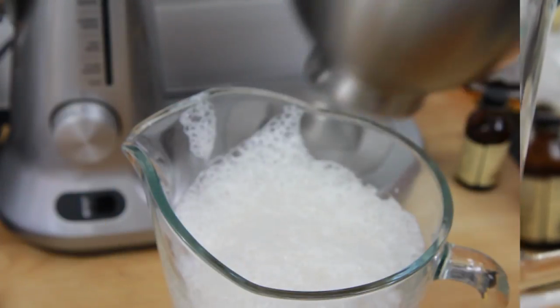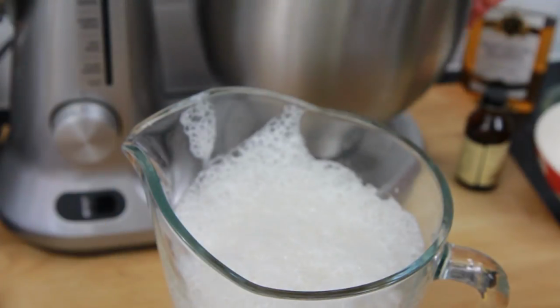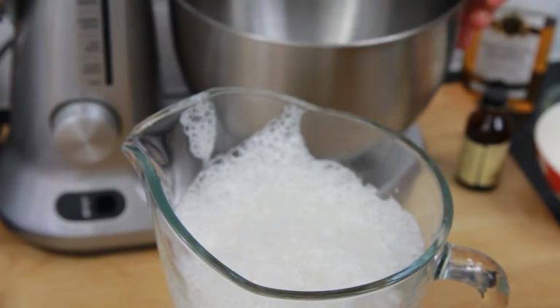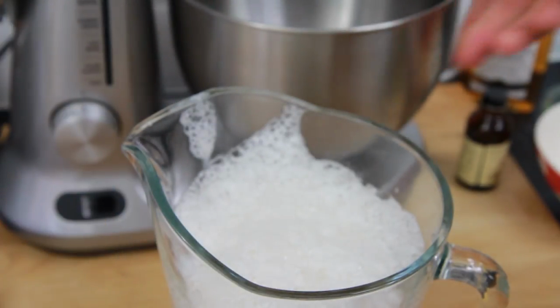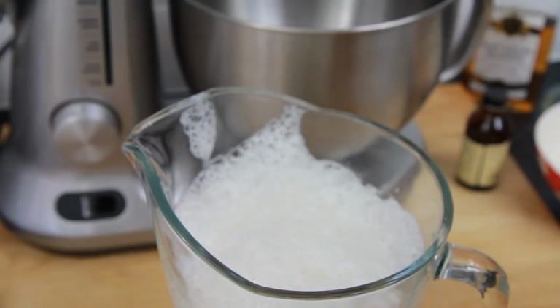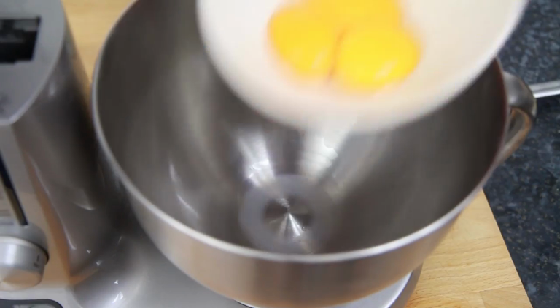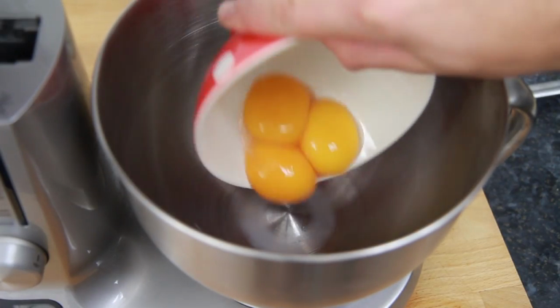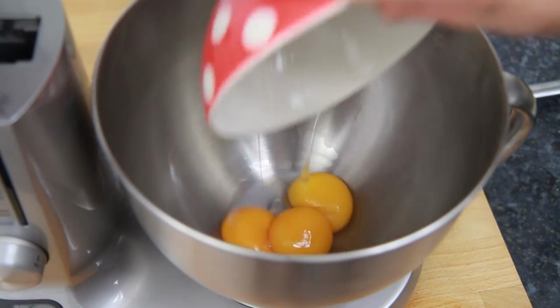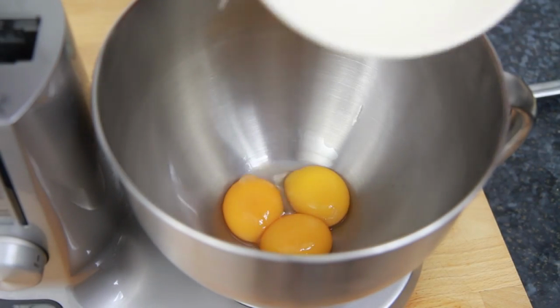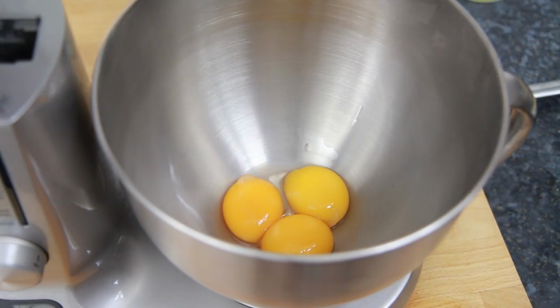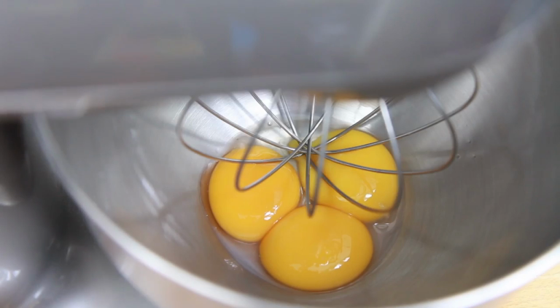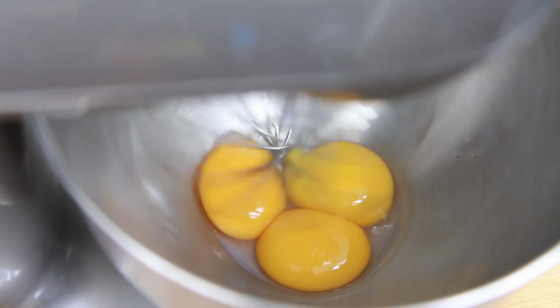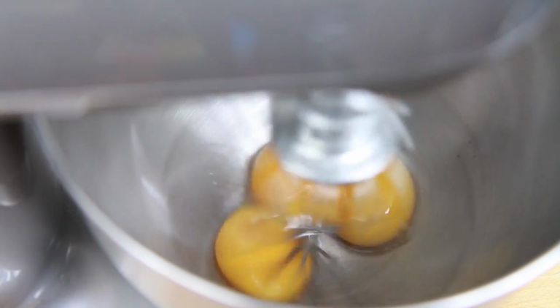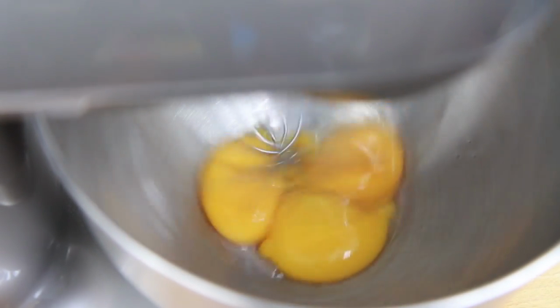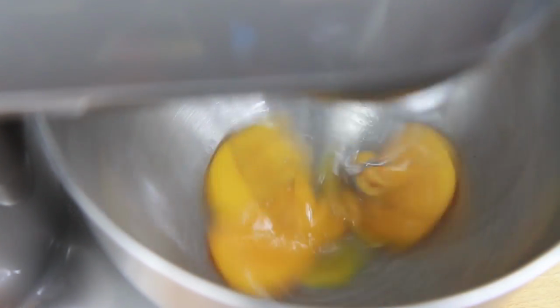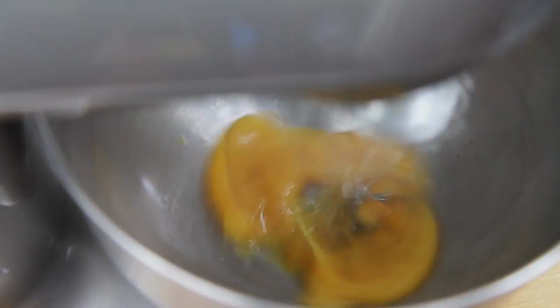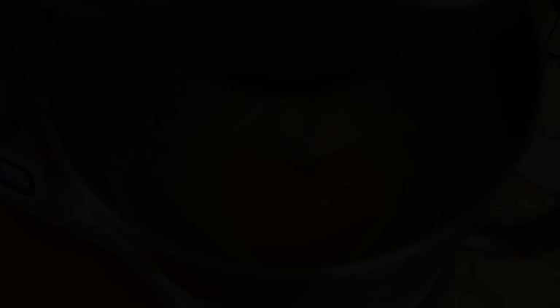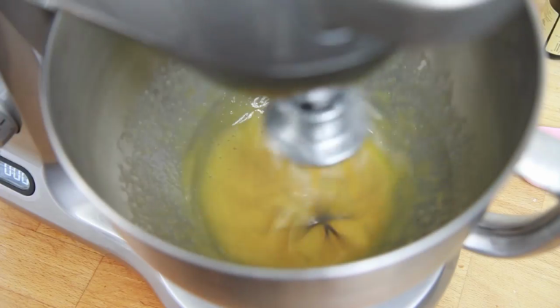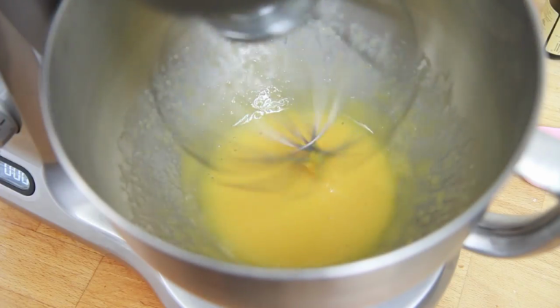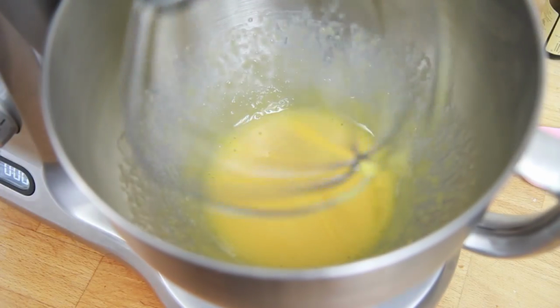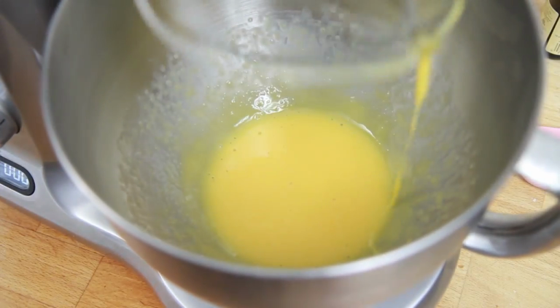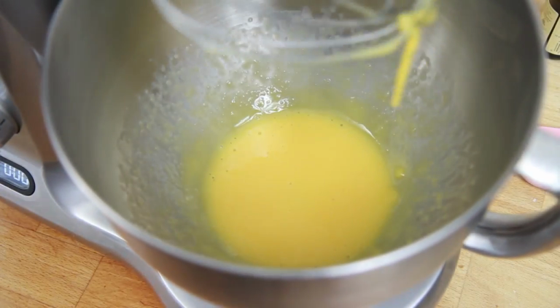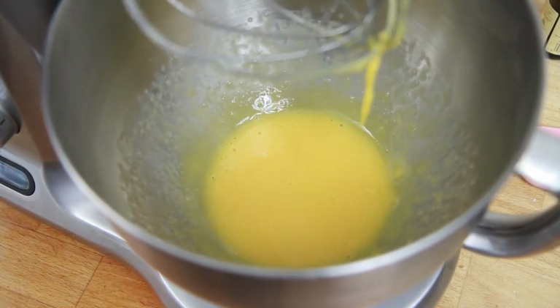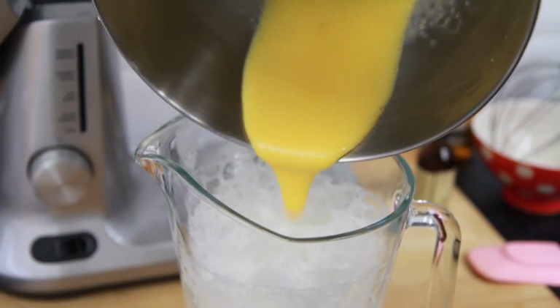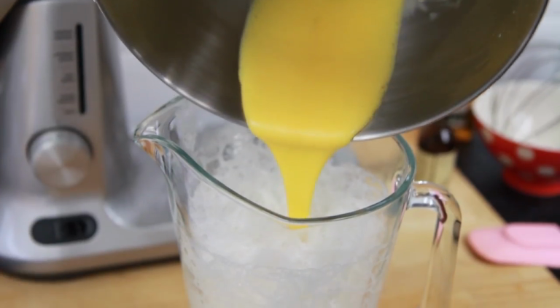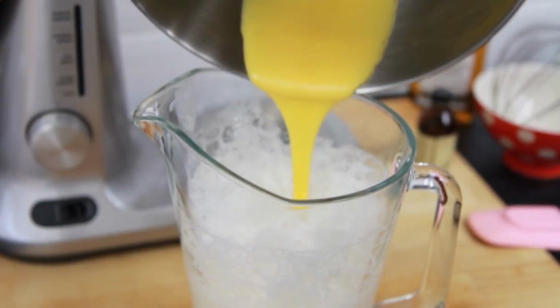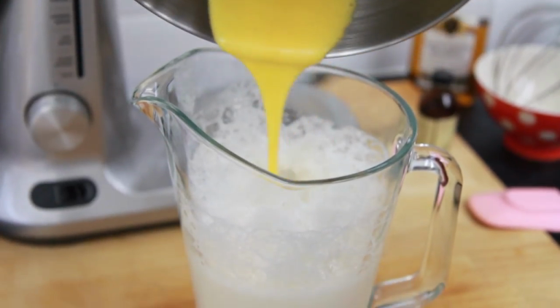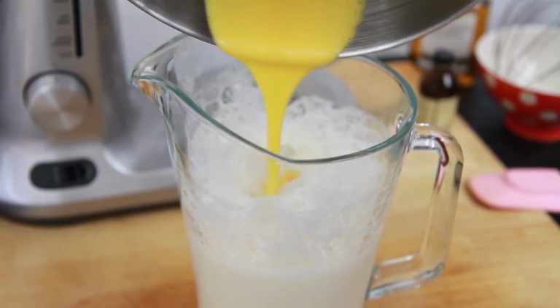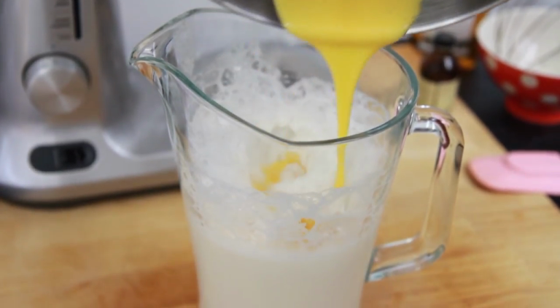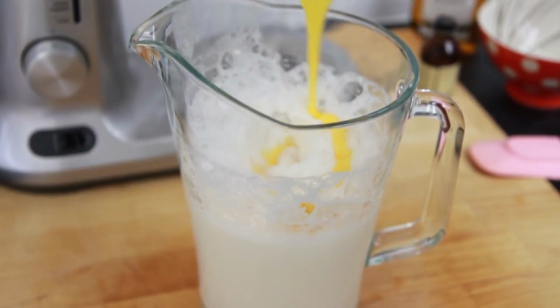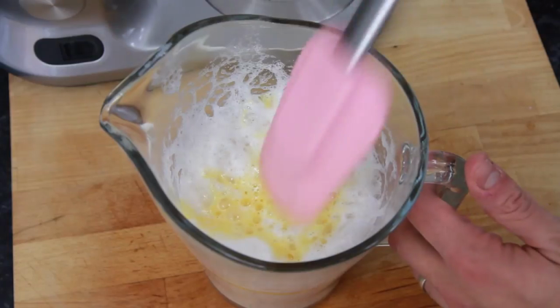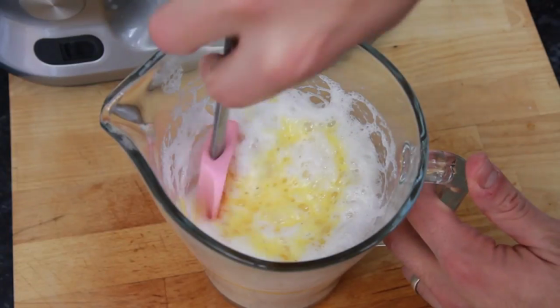Next, clean your mixing bowl and add in the yolks we saved from earlier. Begin whisking these until they become lighter and pale in colour. Then pour the whisked egg yolk into the jug with the other mixture and stir it in.